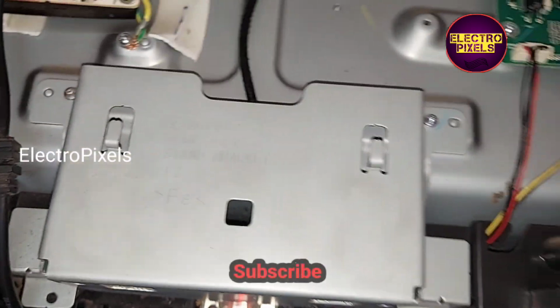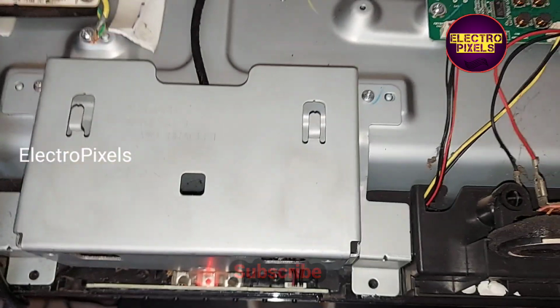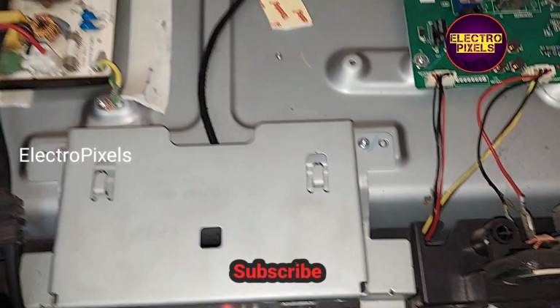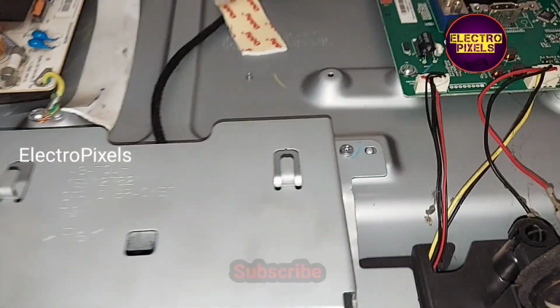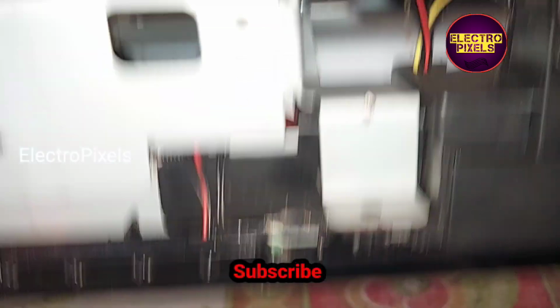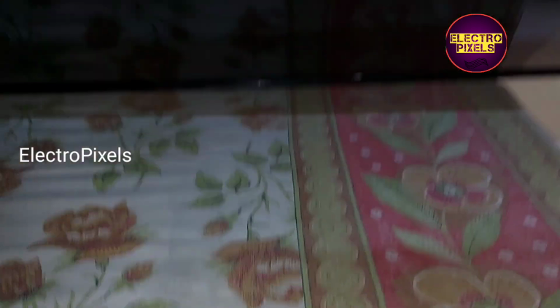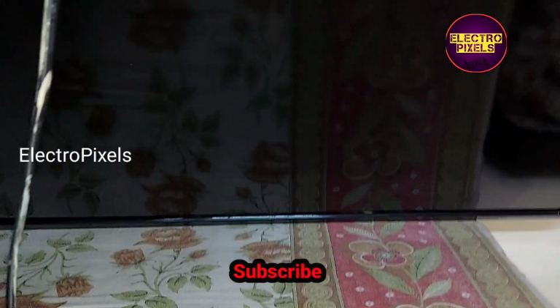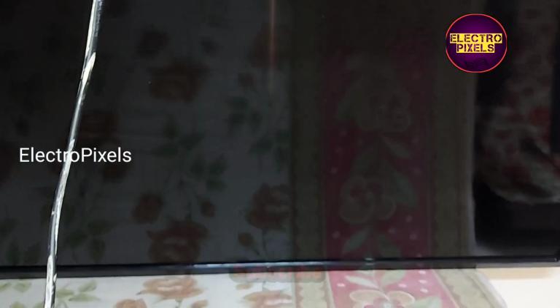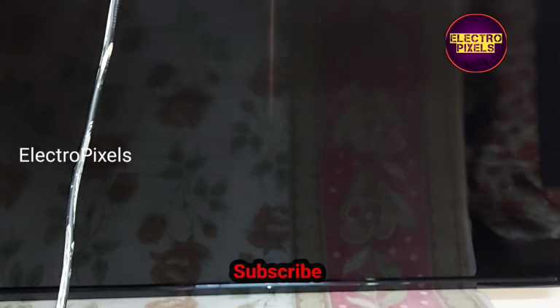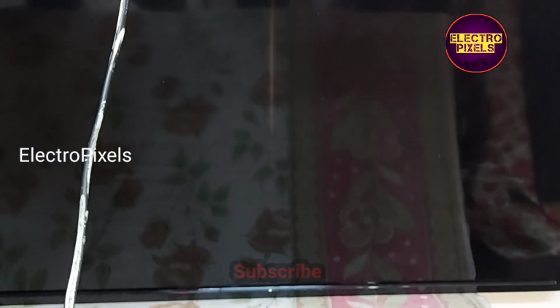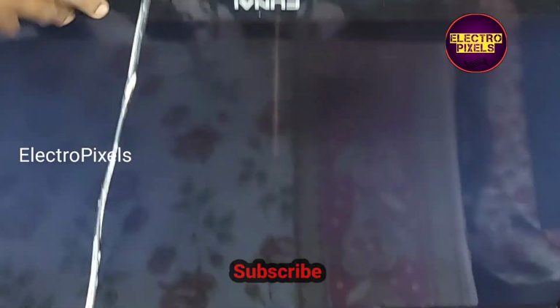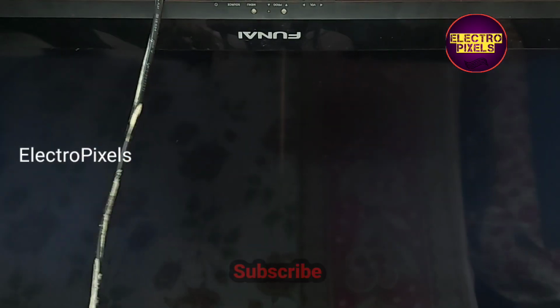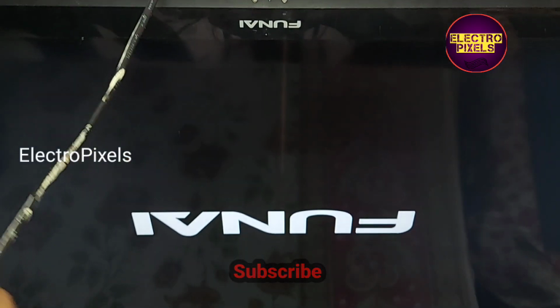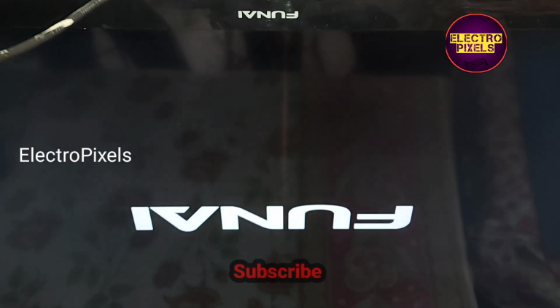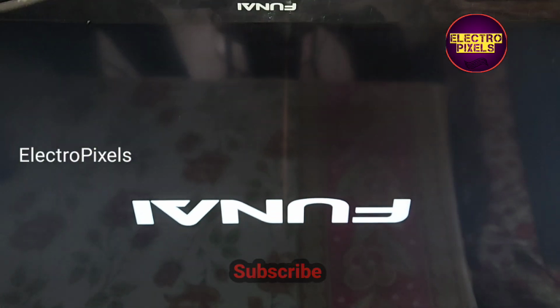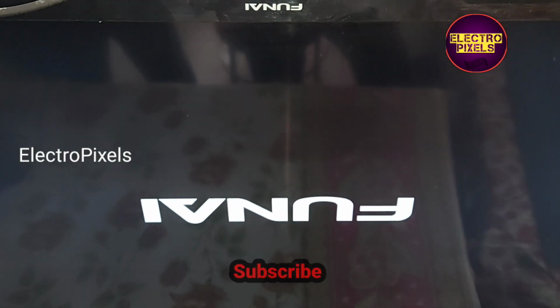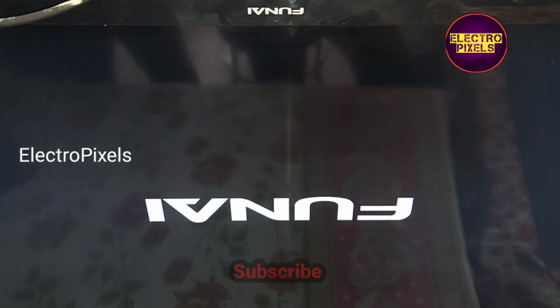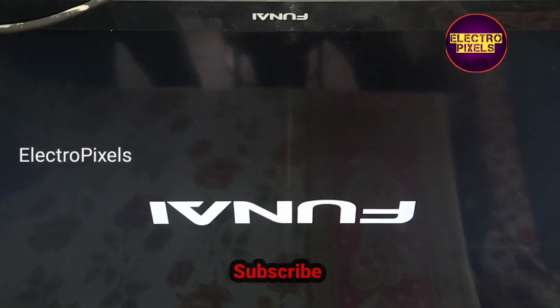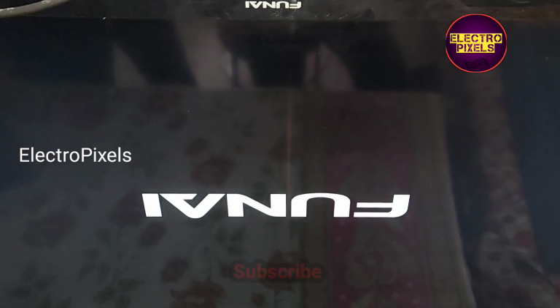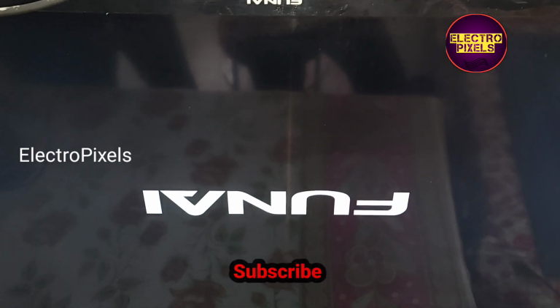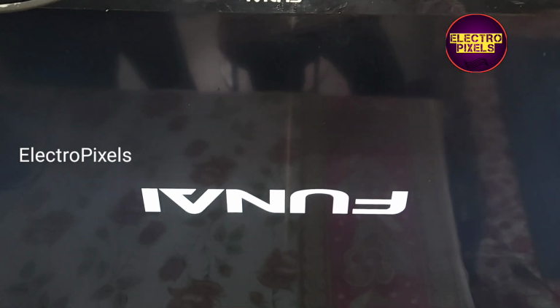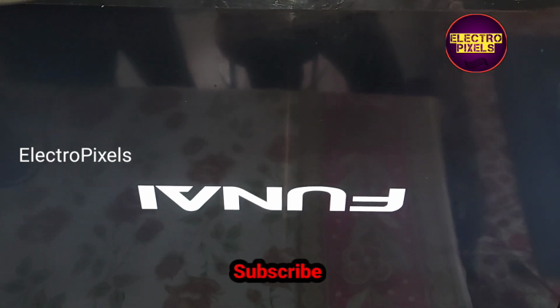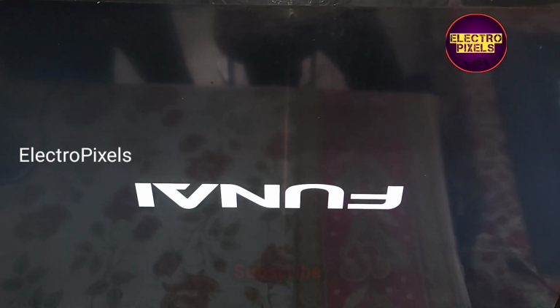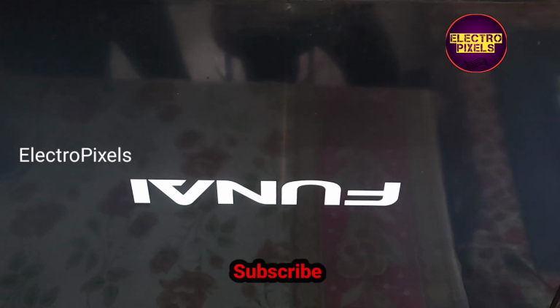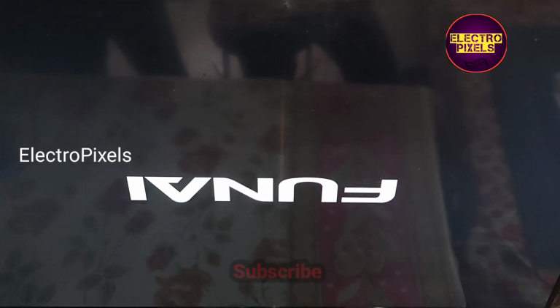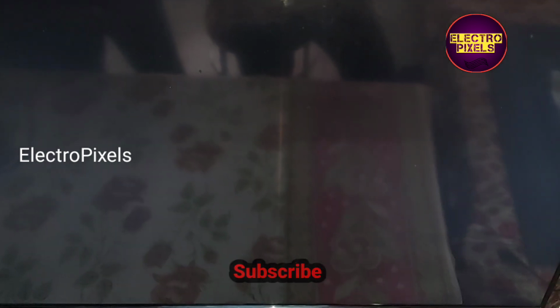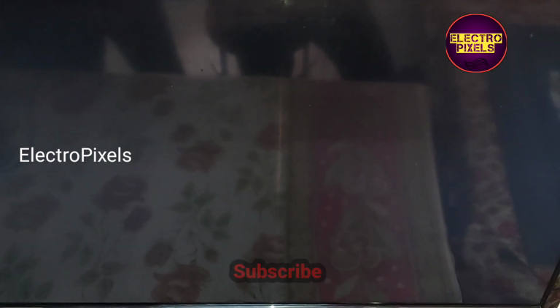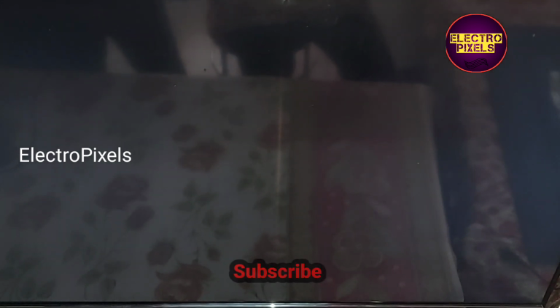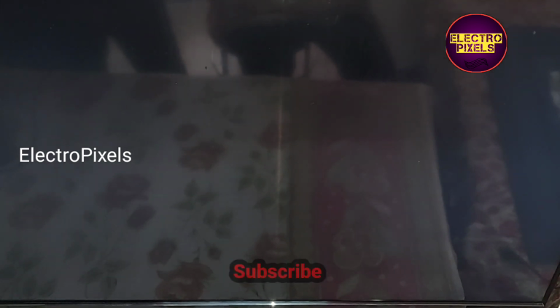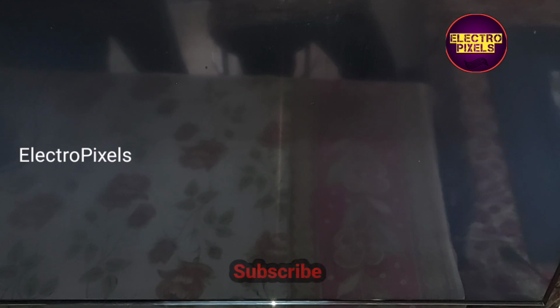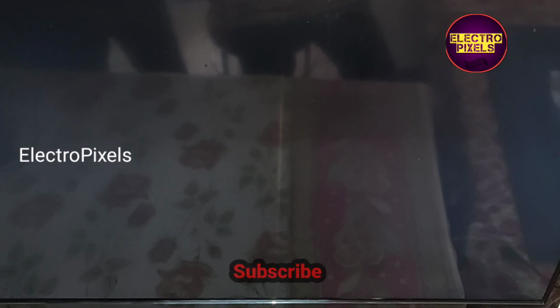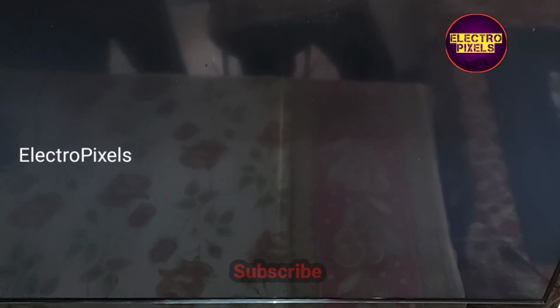Before putting the back cover on, let's turn on the TV again and check the picture. Here you can see the red light indicator — now the TV is released from standby. This means we can put the back cover and screws back on the TV.